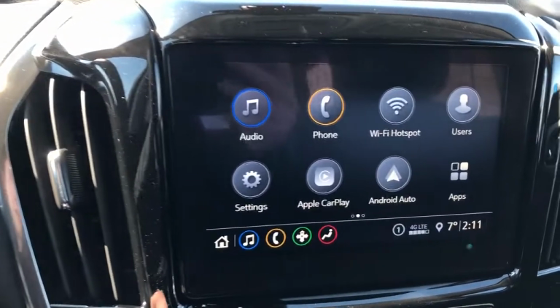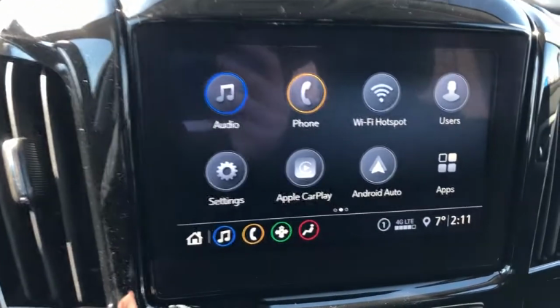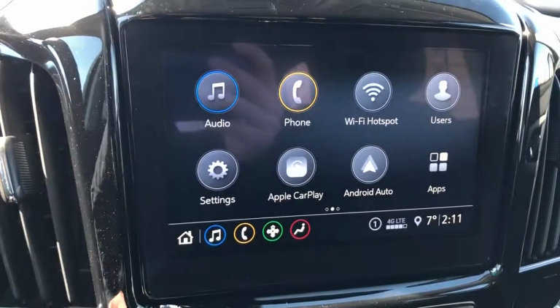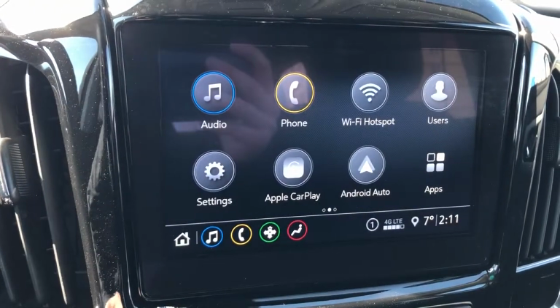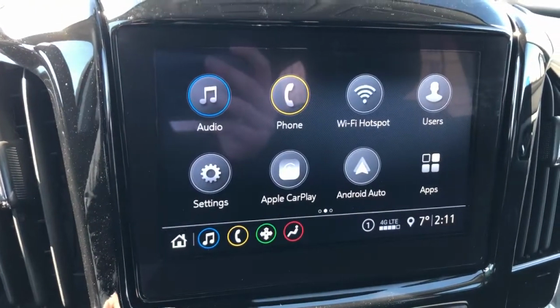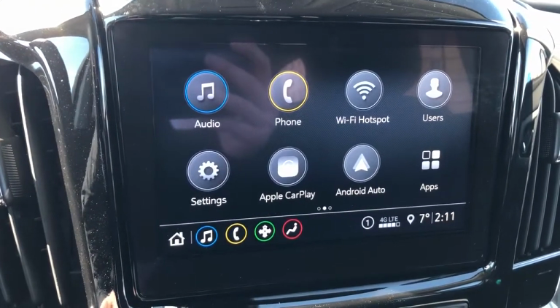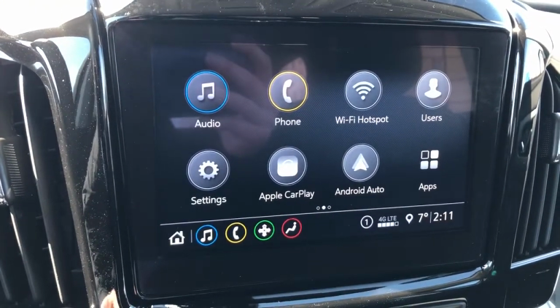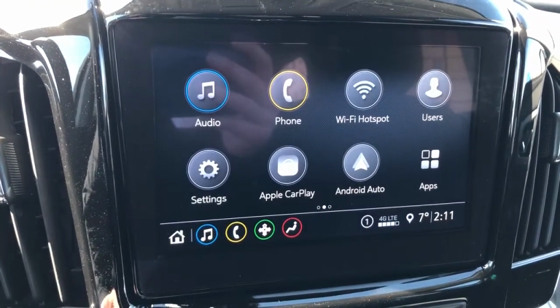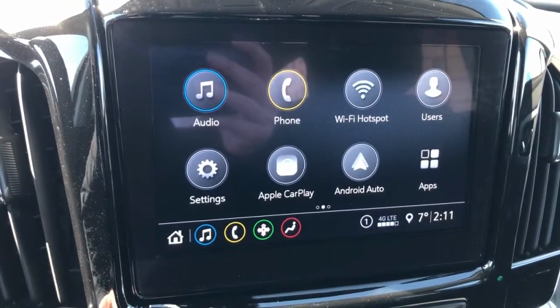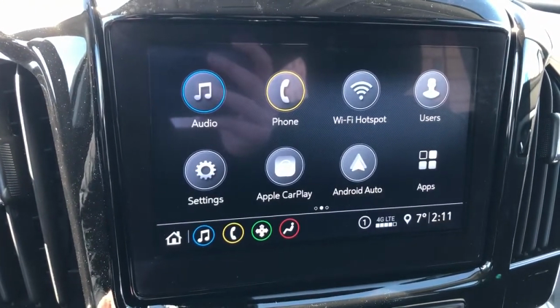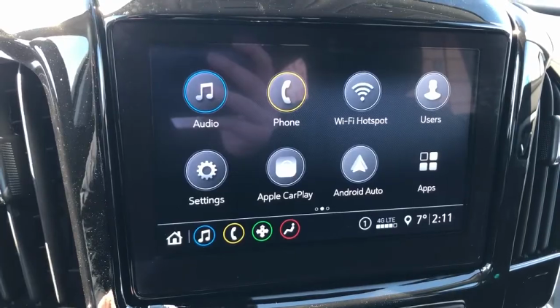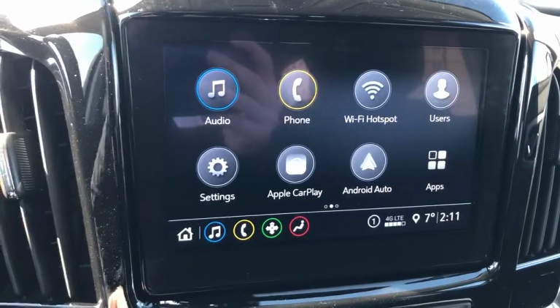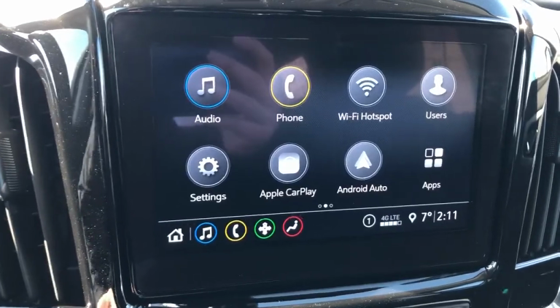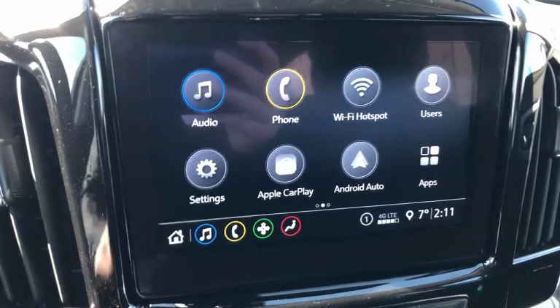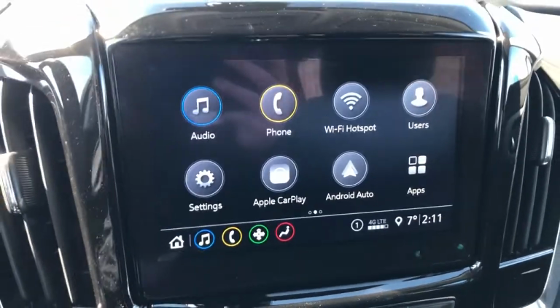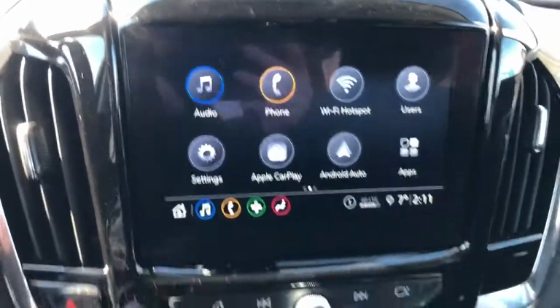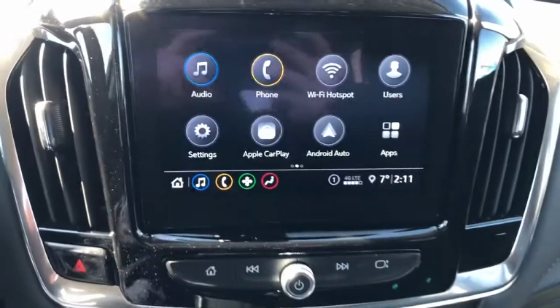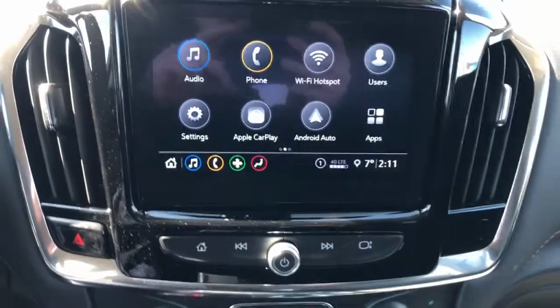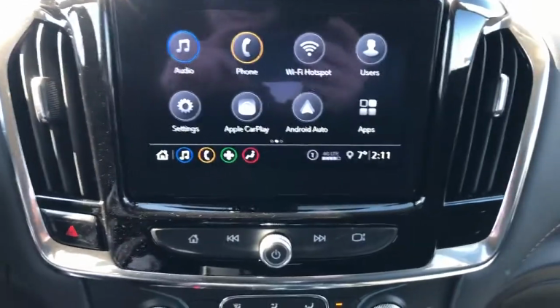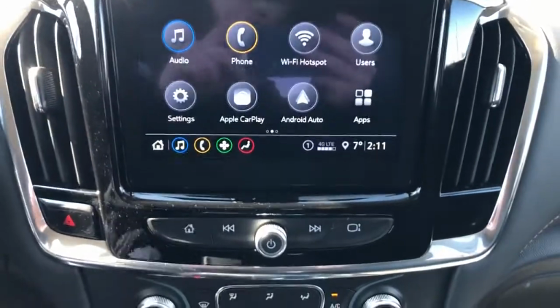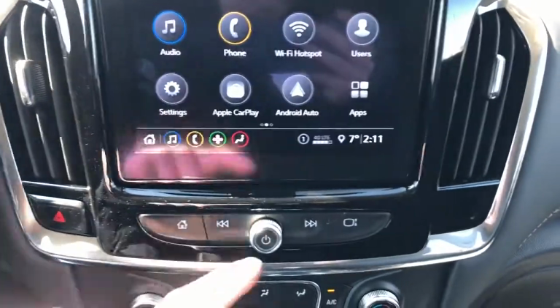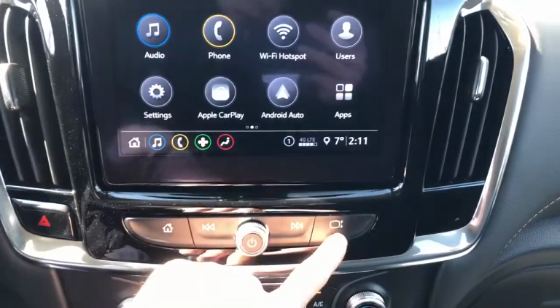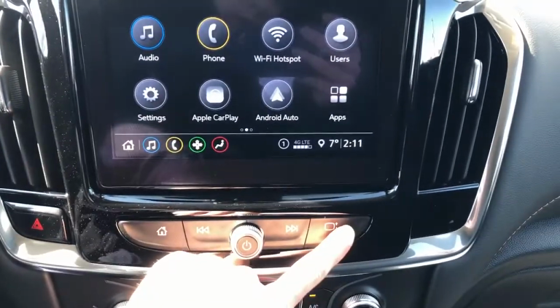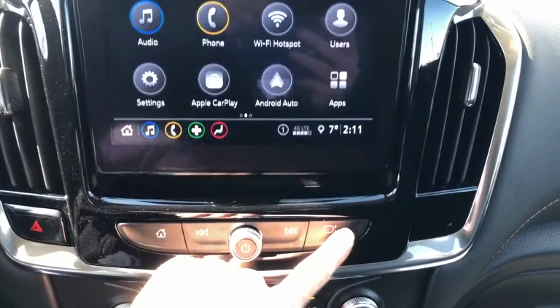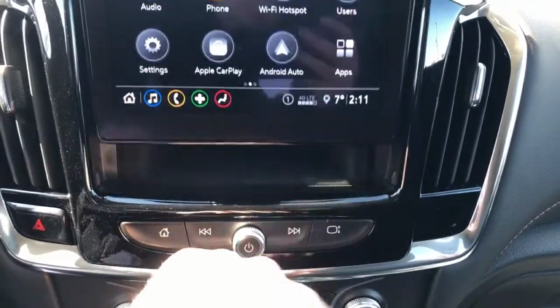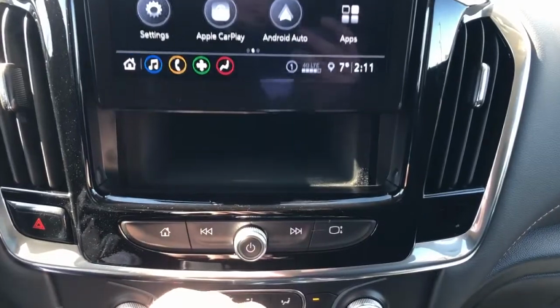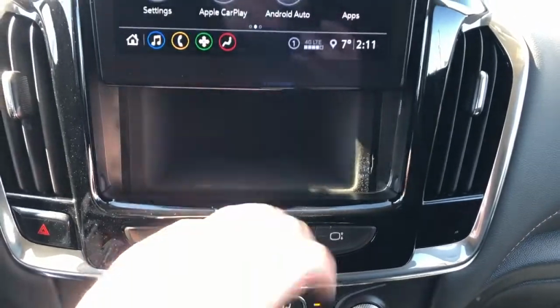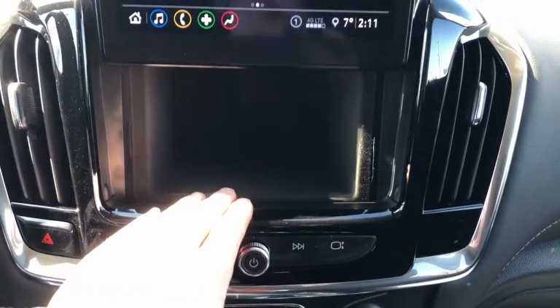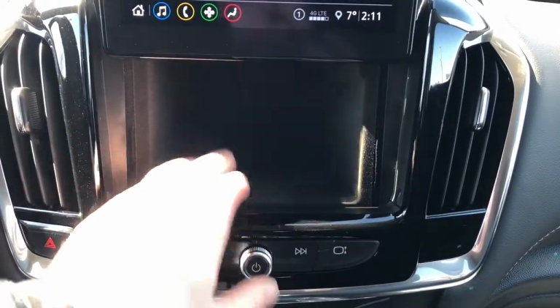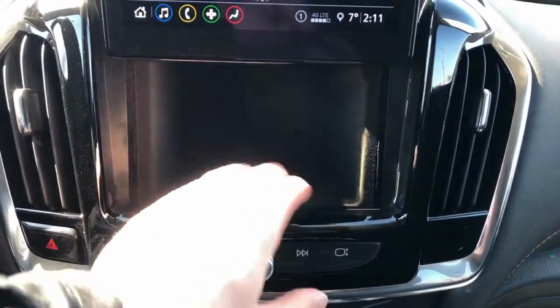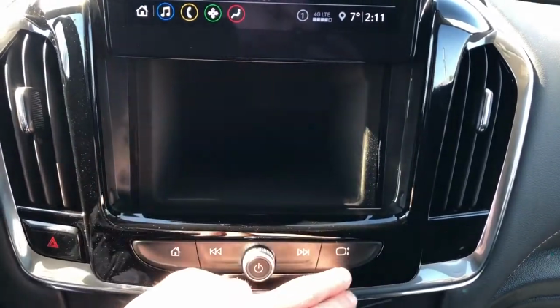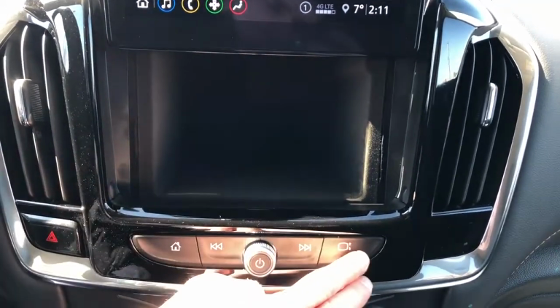We have our infotainment screen with backup camera, Apple CarPlay, Android Auto as well as Wi-Fi hotspot and phone connectivity. We have the option to fold up our screen revealing storage behind, full felt line cubby.